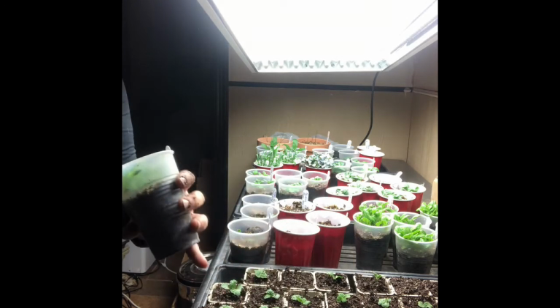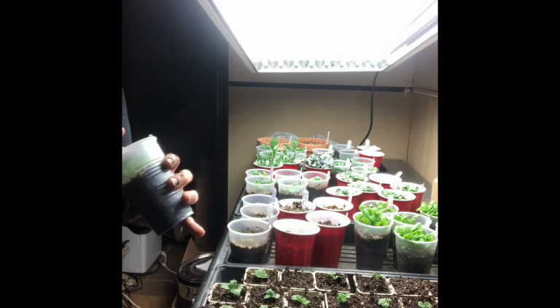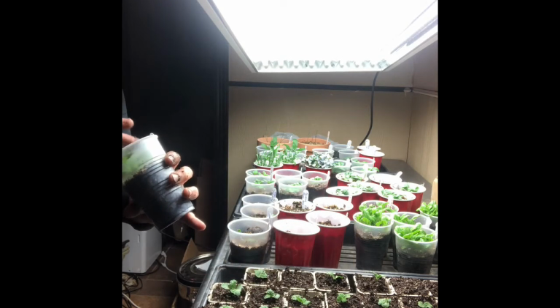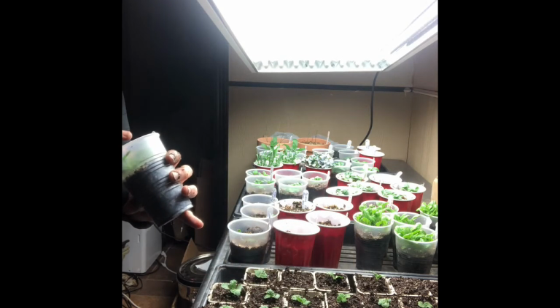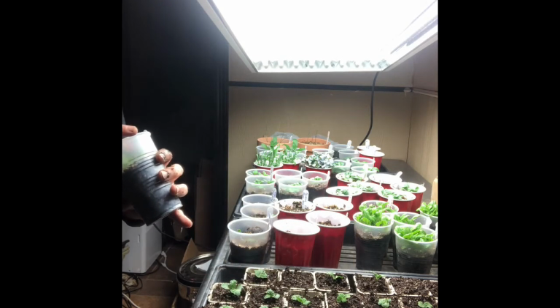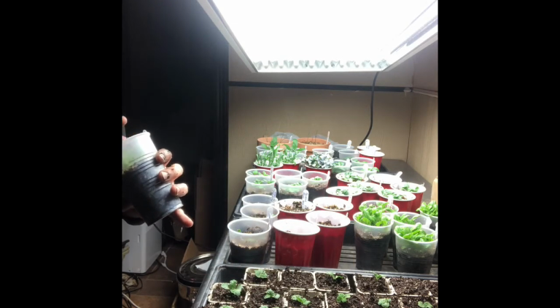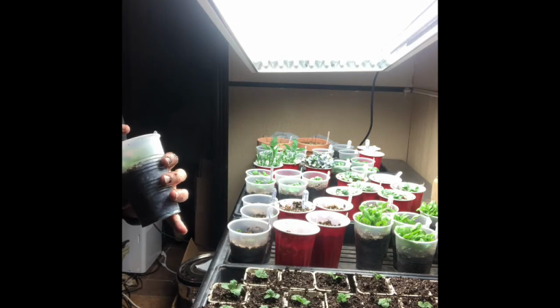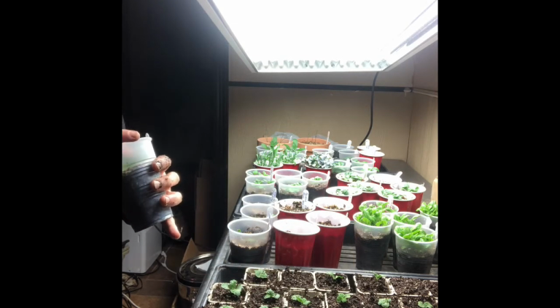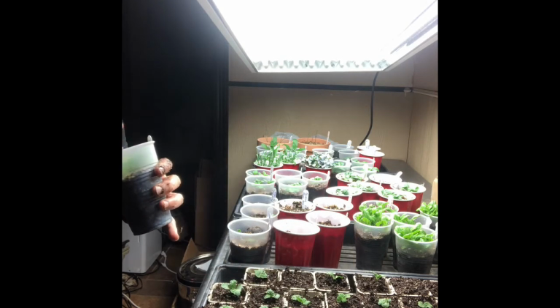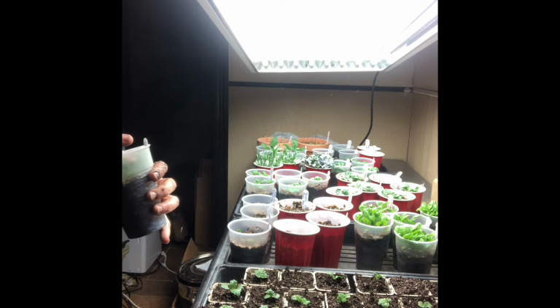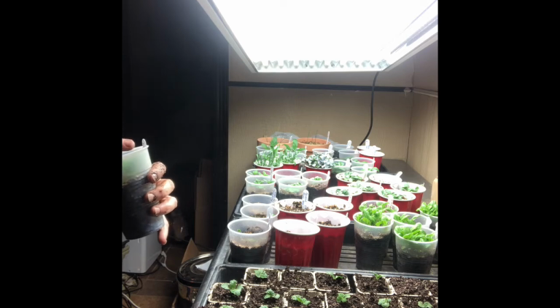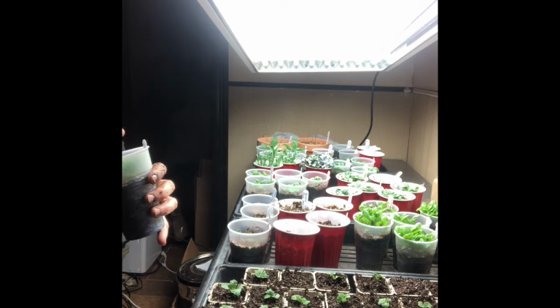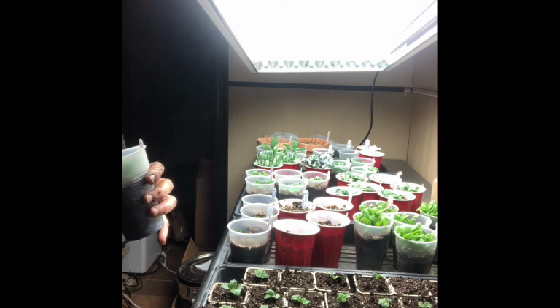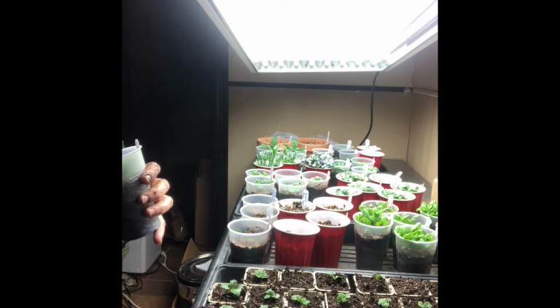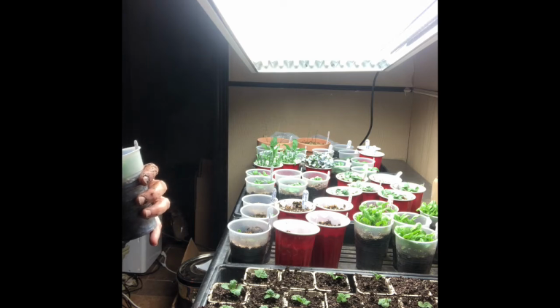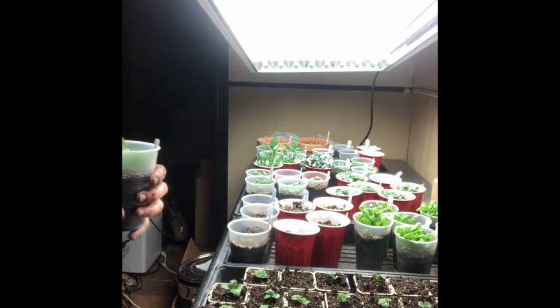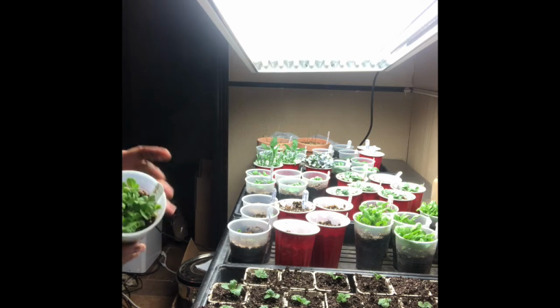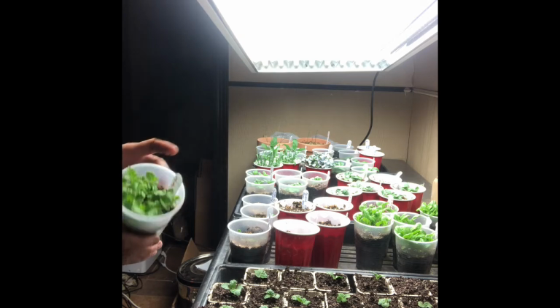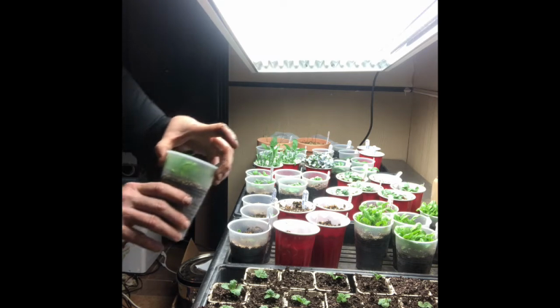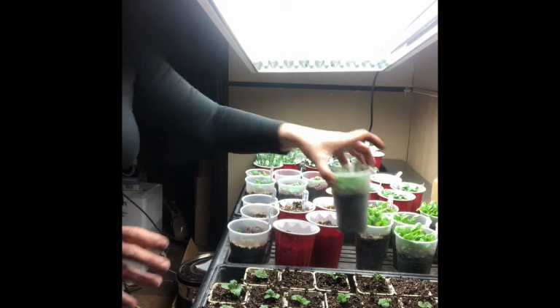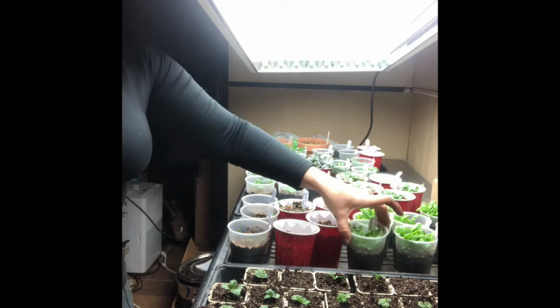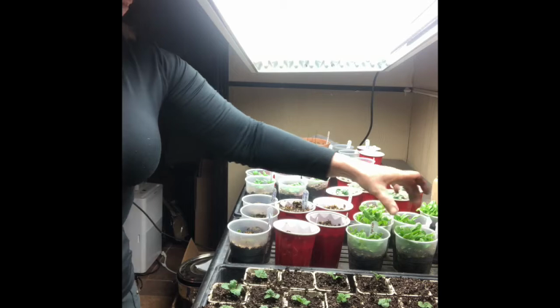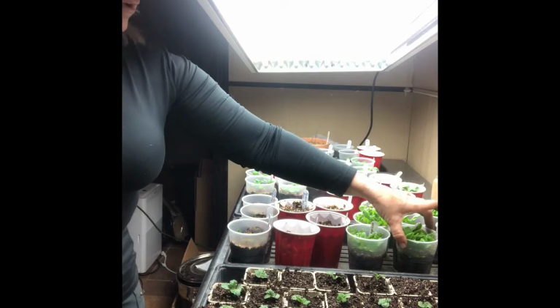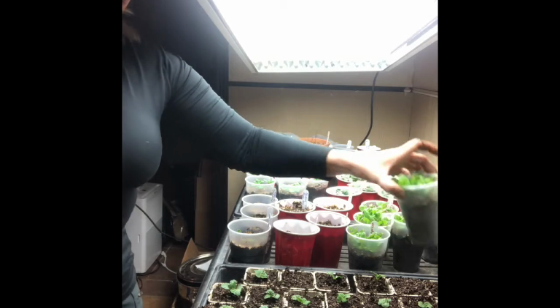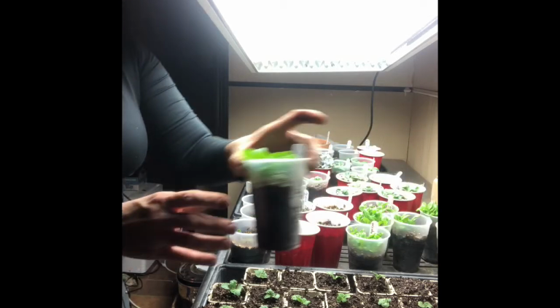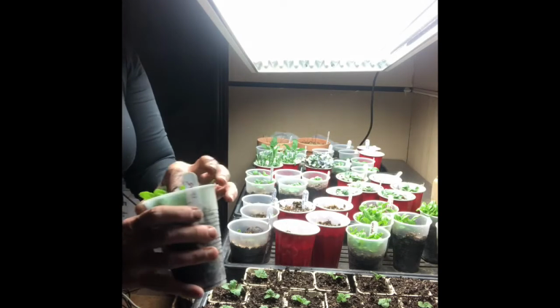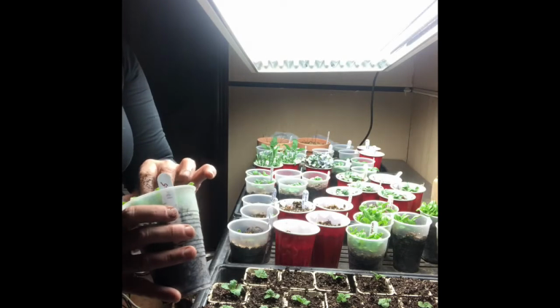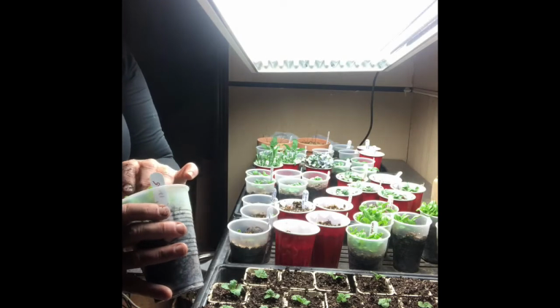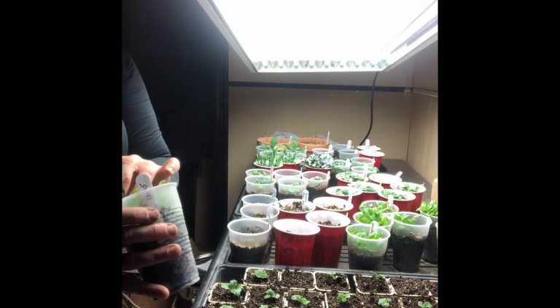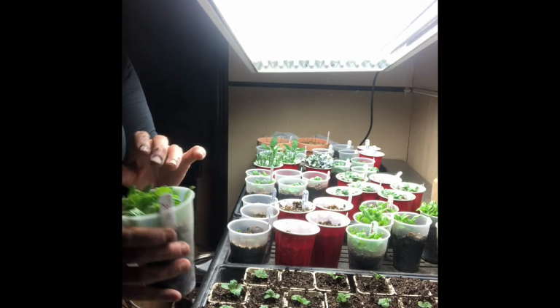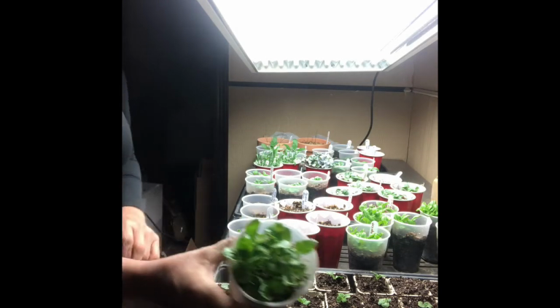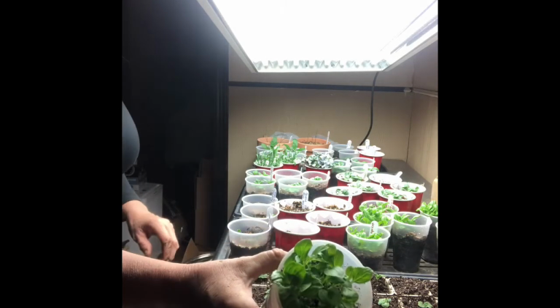I am going to have to do something with the aster. I might just end up putting them outside, because they do have their third leaf on there and some of them are even farther along — really growing very well.